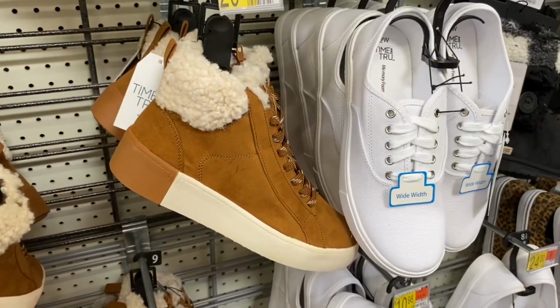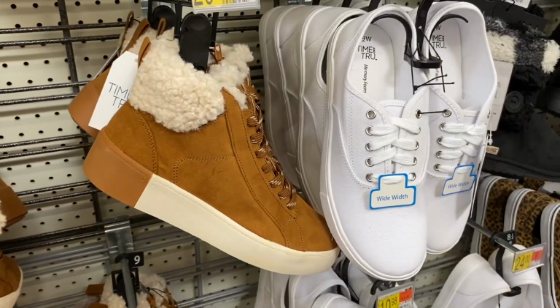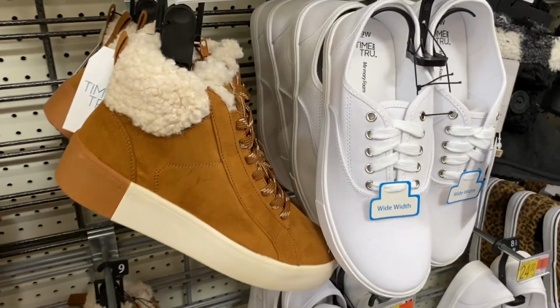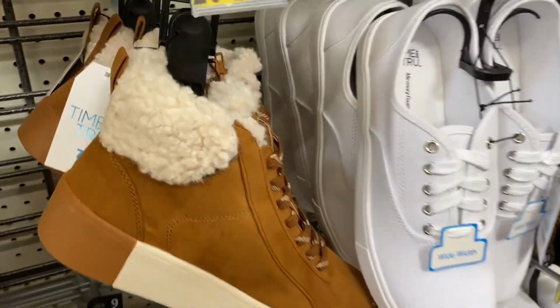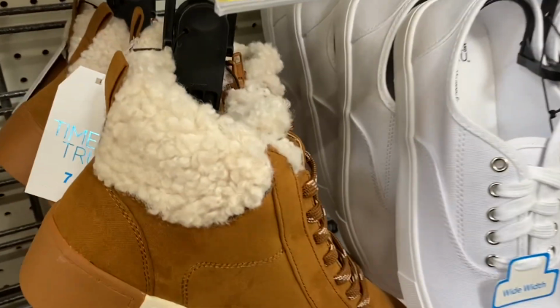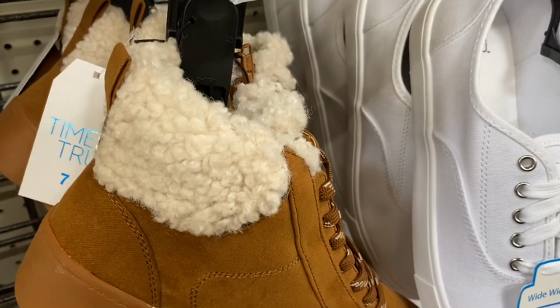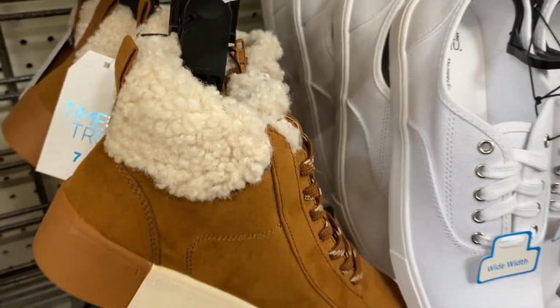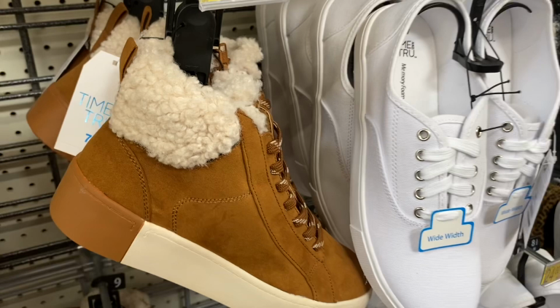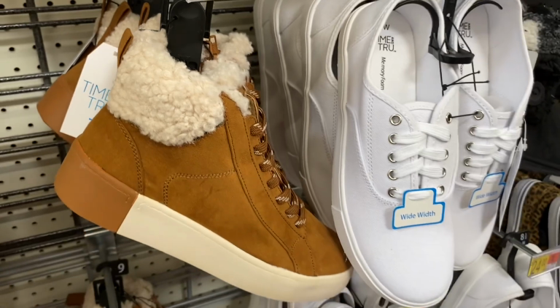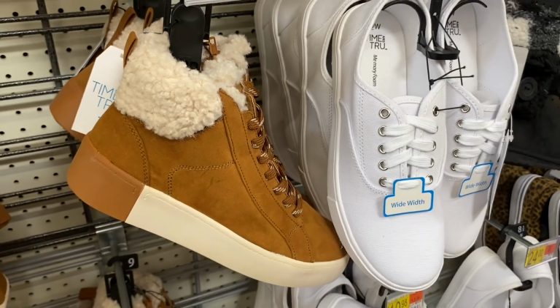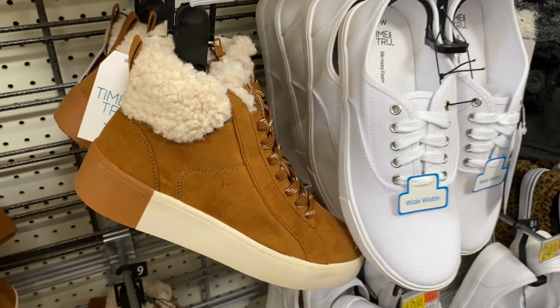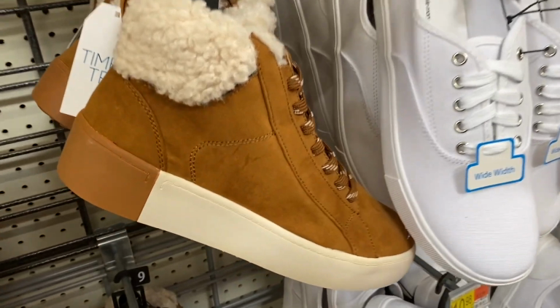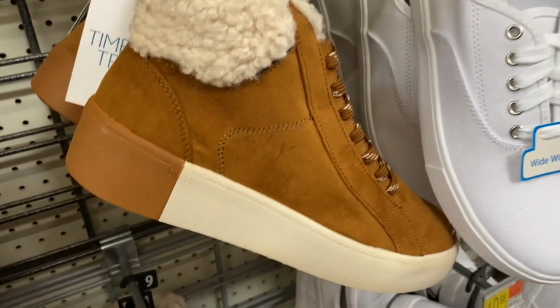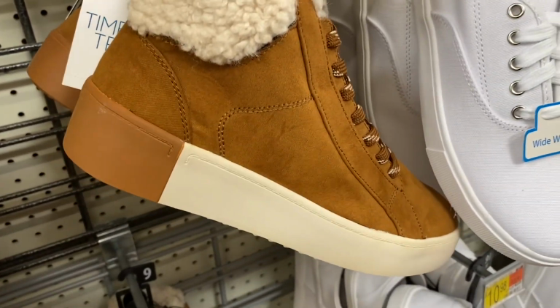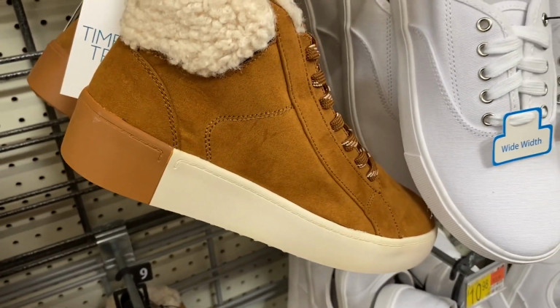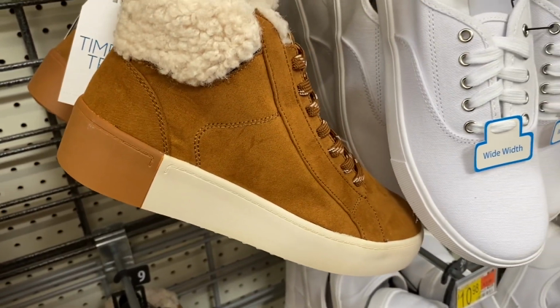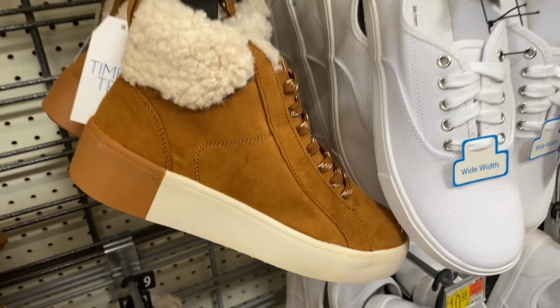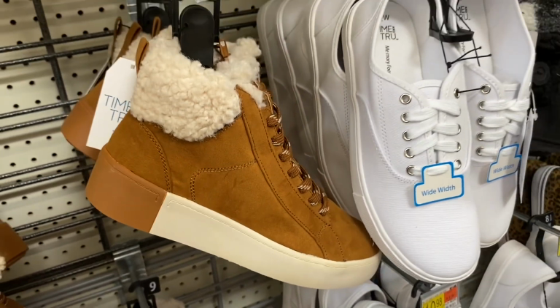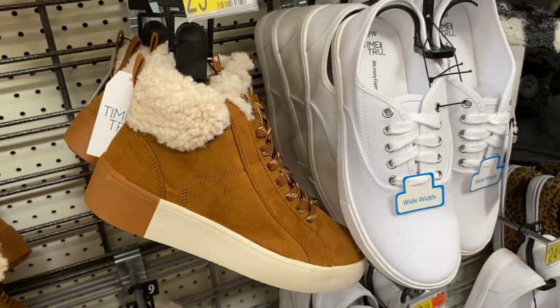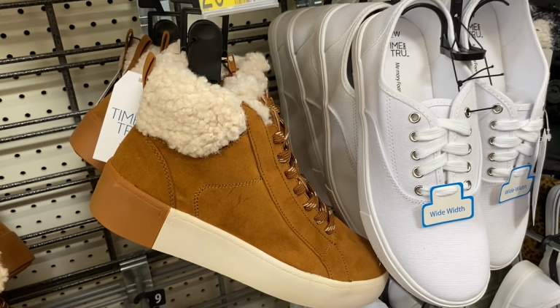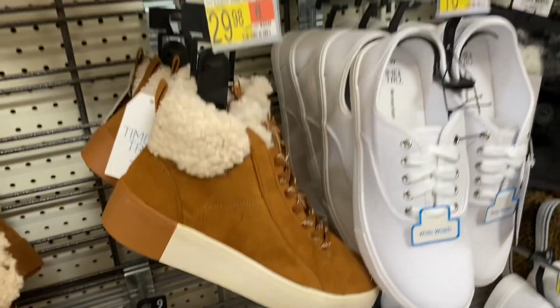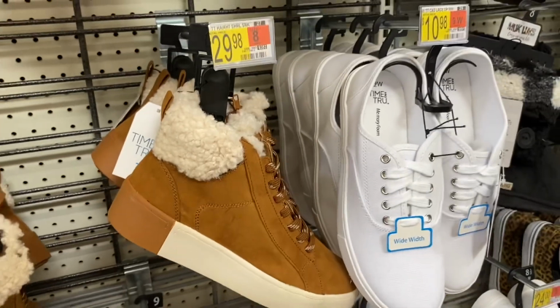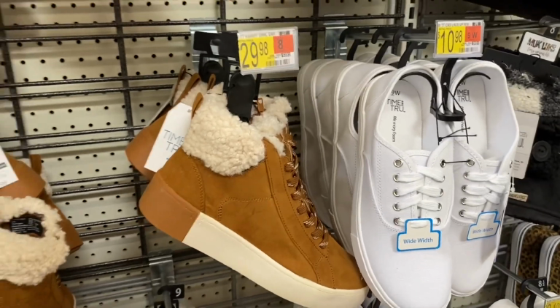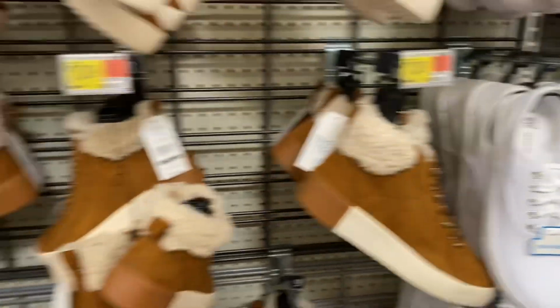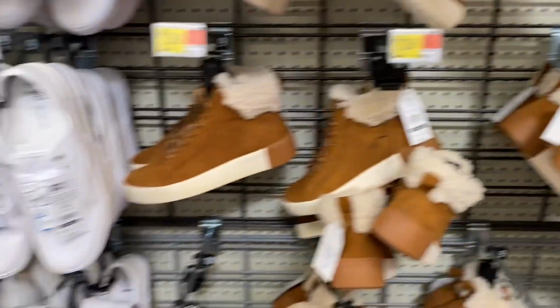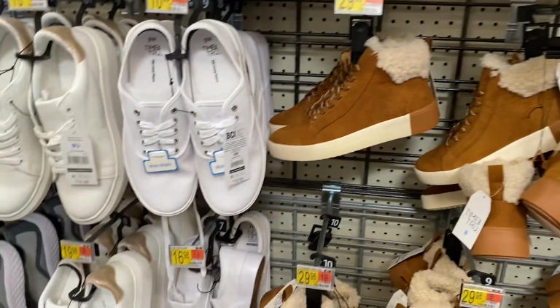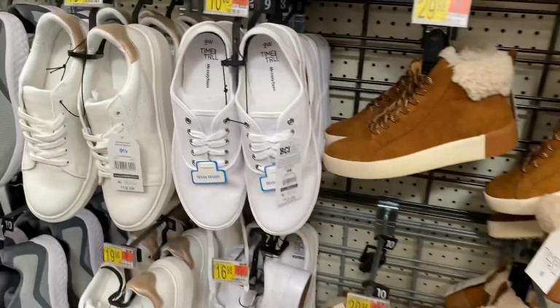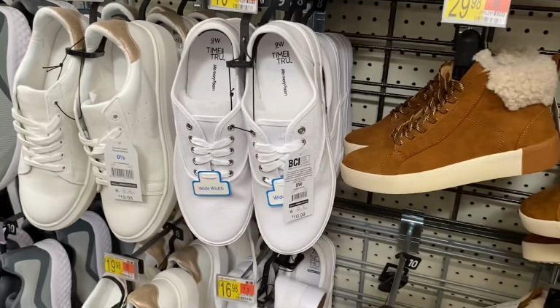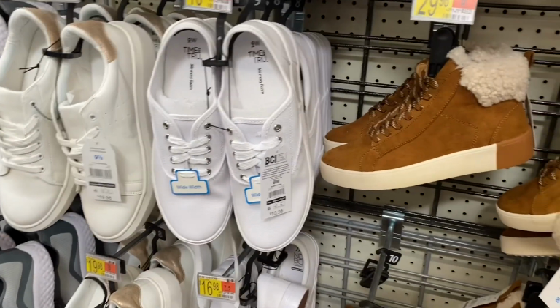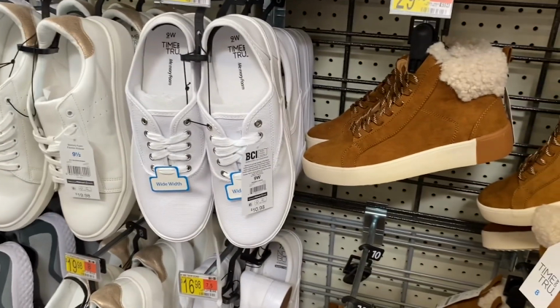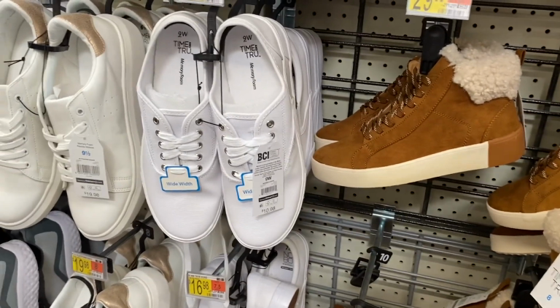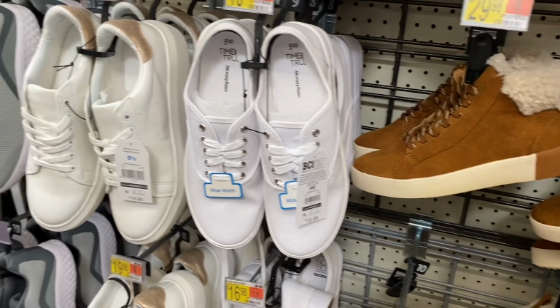This style was here last time — it has like the warm part on the inside. It also has a color block at the bottom, it's $29.98. Here's those Time and True ones — I think it's the exact same ones I just showed you, but they still have this style — platform sneakers.